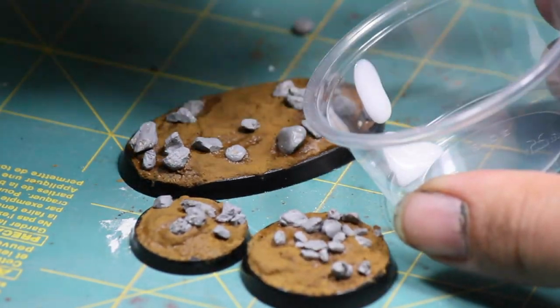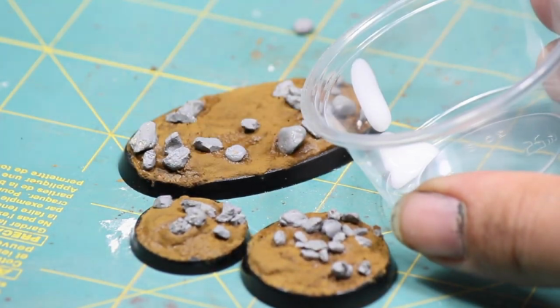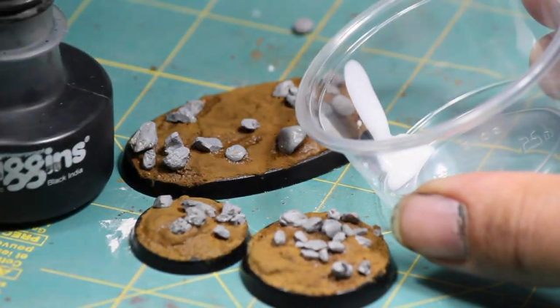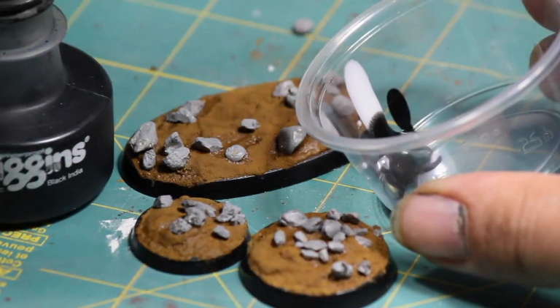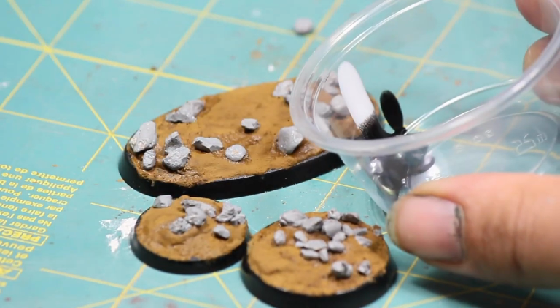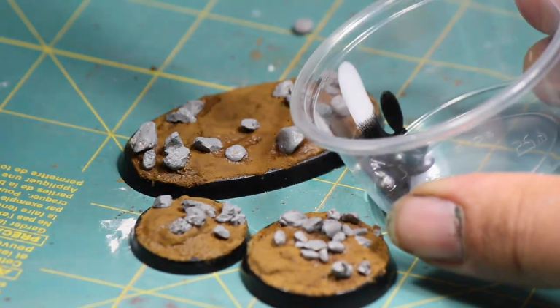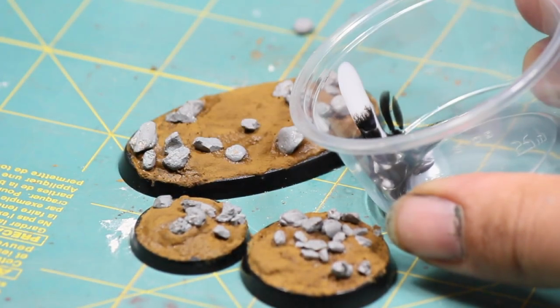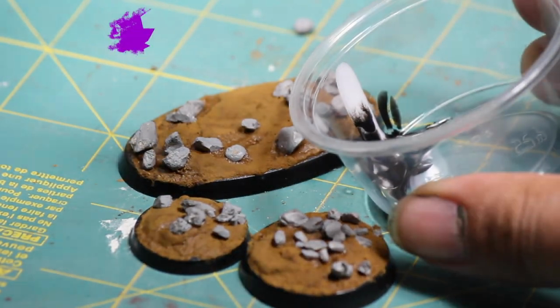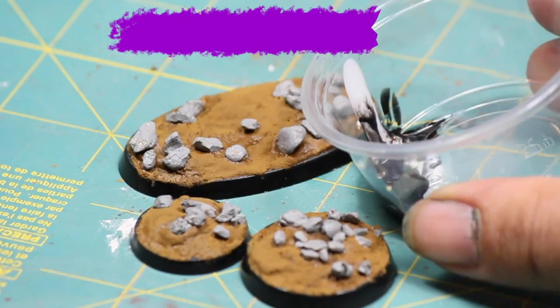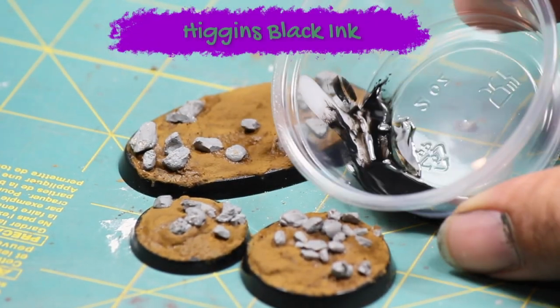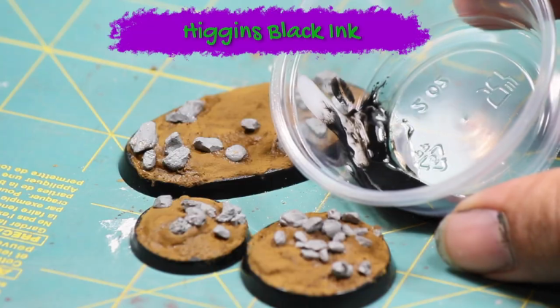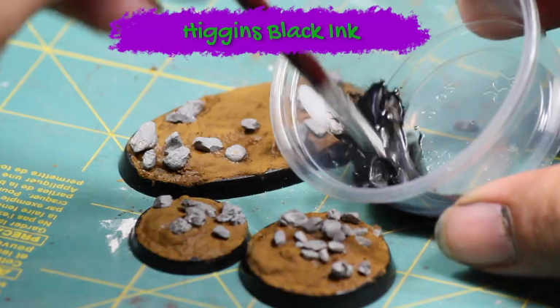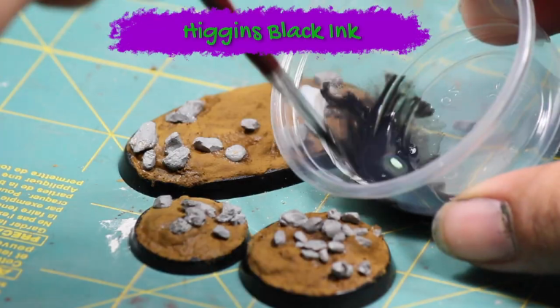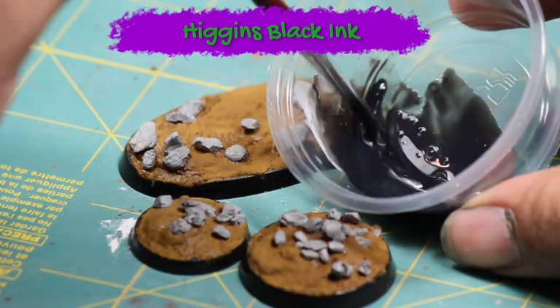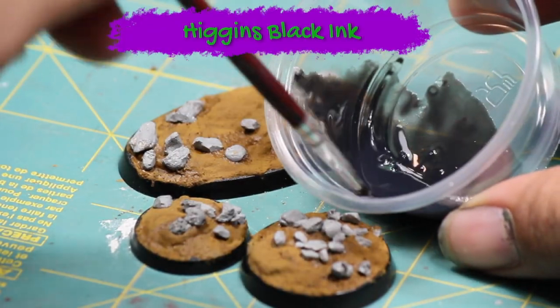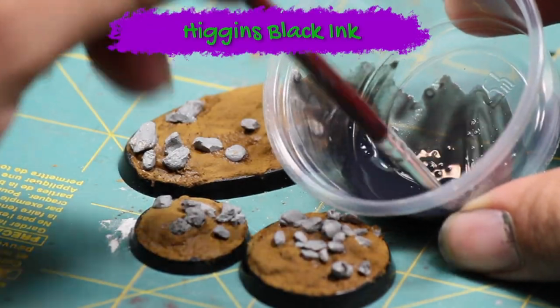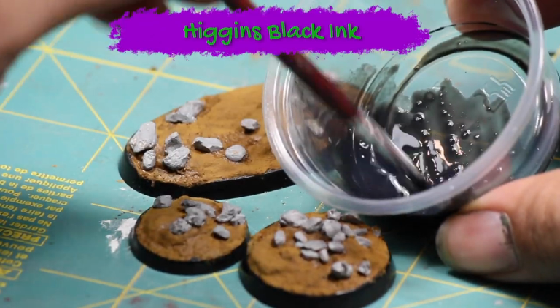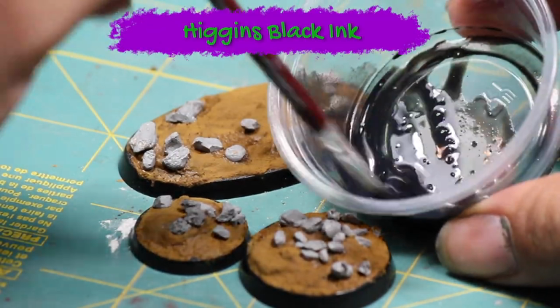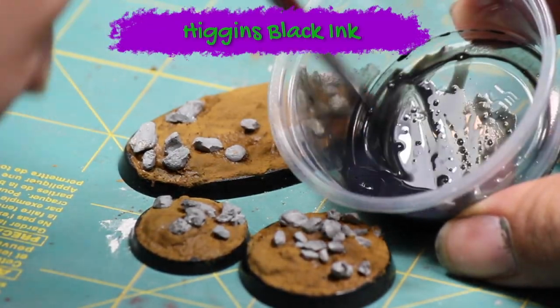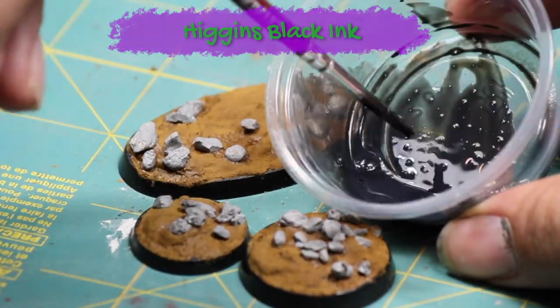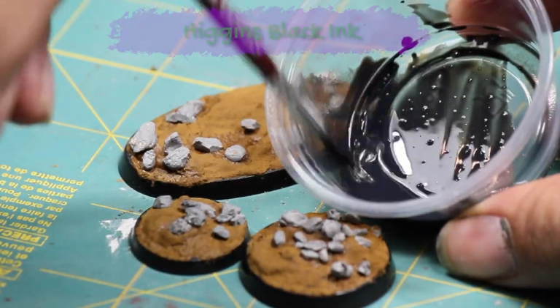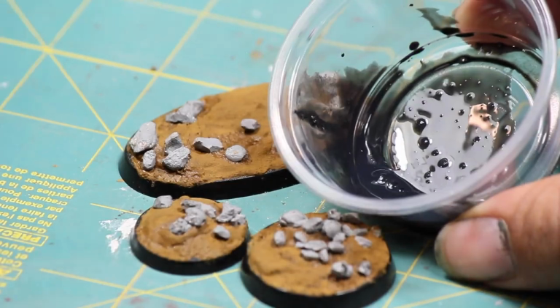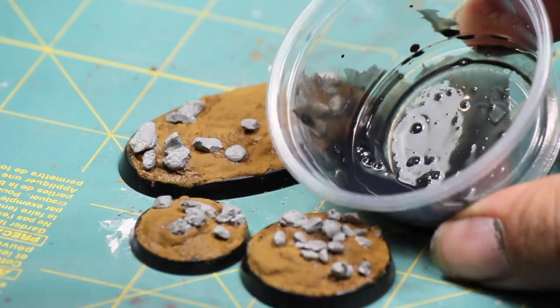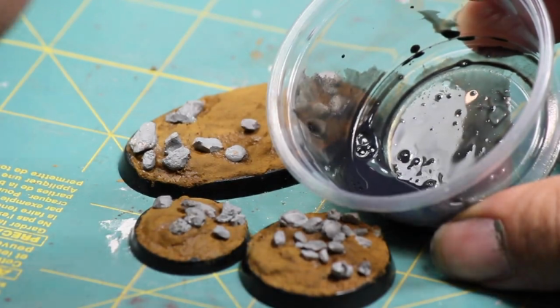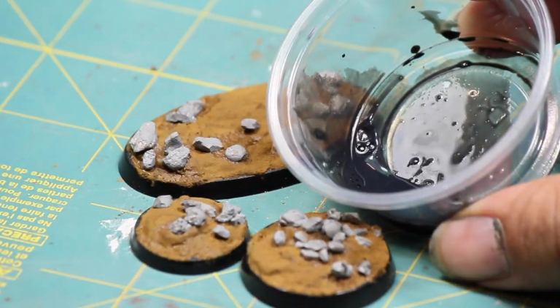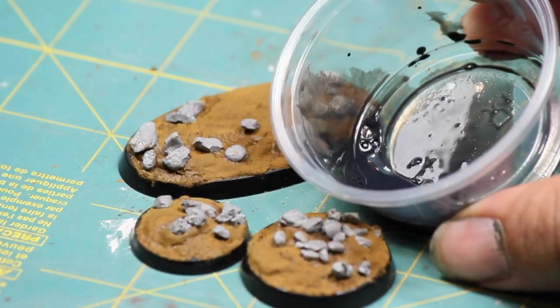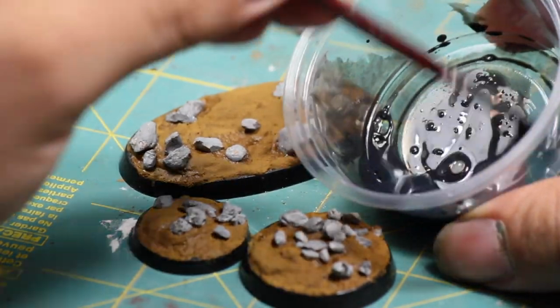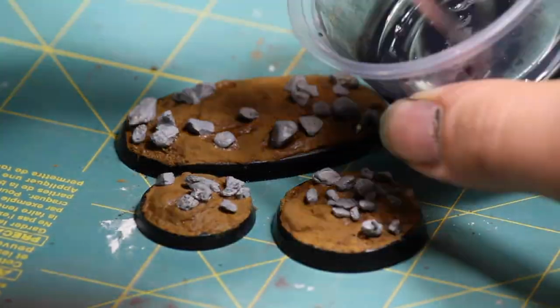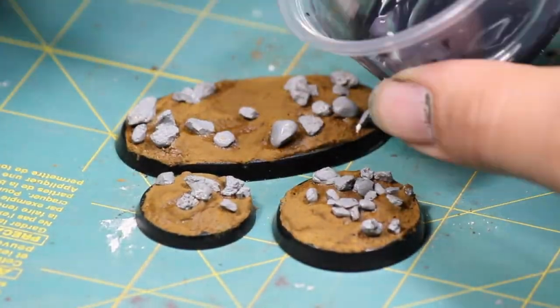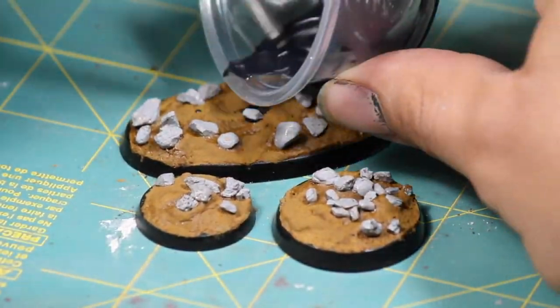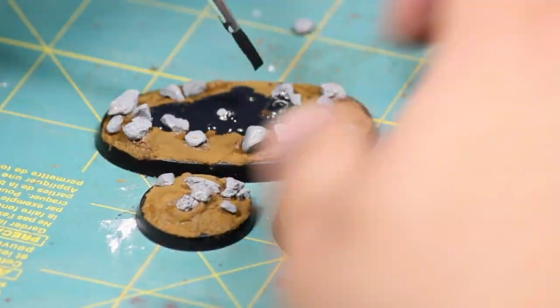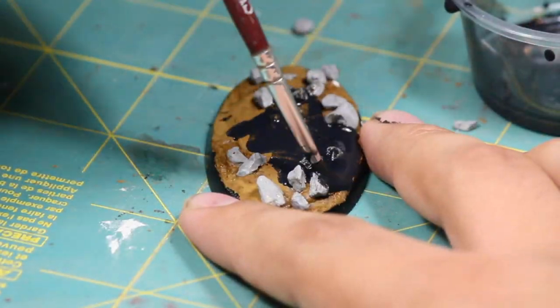I then made myself a black wash mixing together a few drops of black ink, some matte medium, a little bit of alcohol, and some water. You could also use a product like Games Workshop Nuln Oil. And then I applied that to the base.